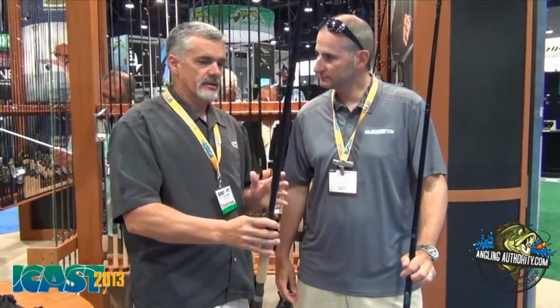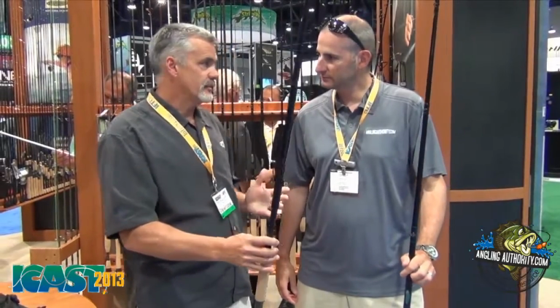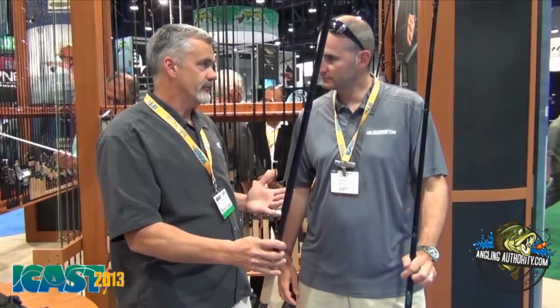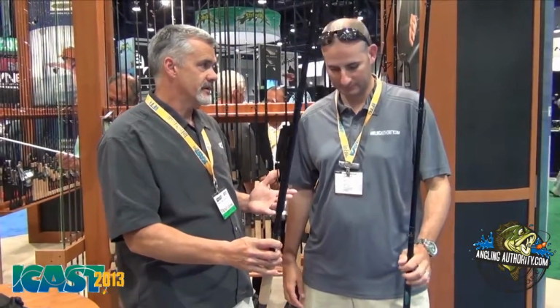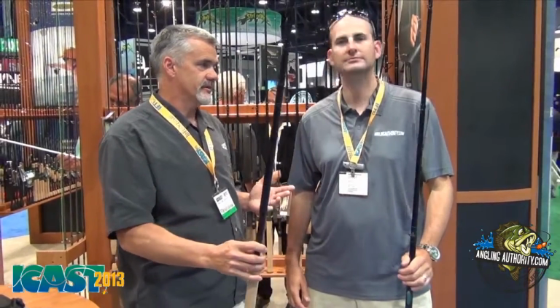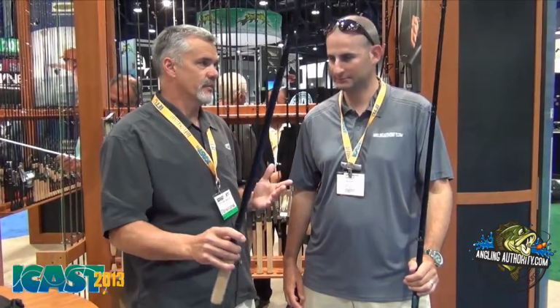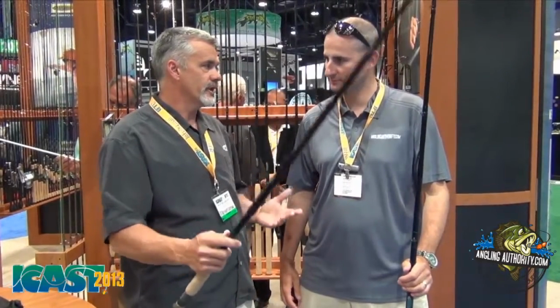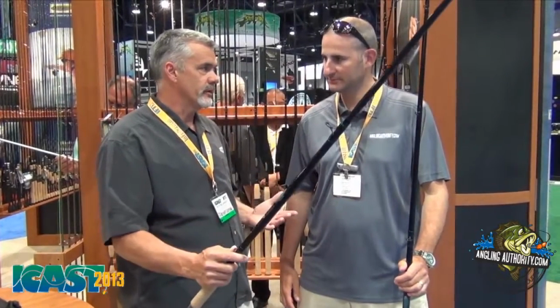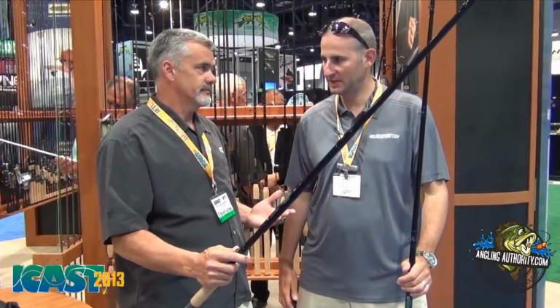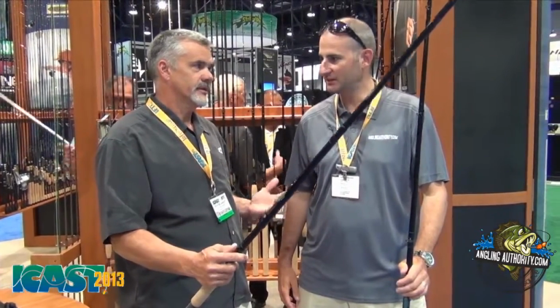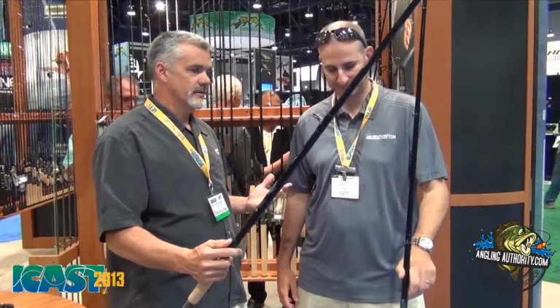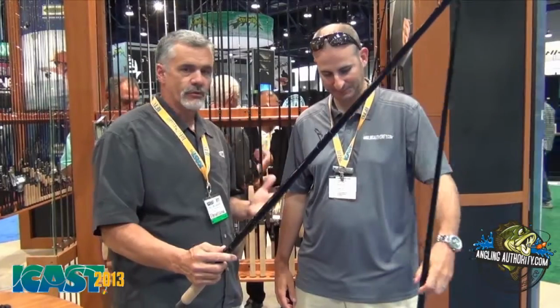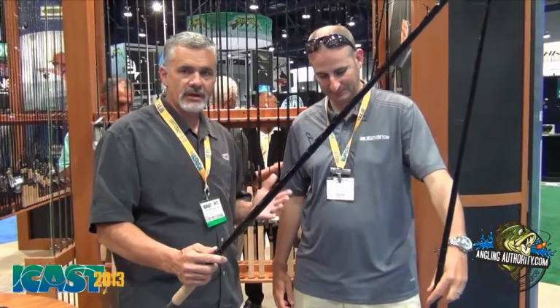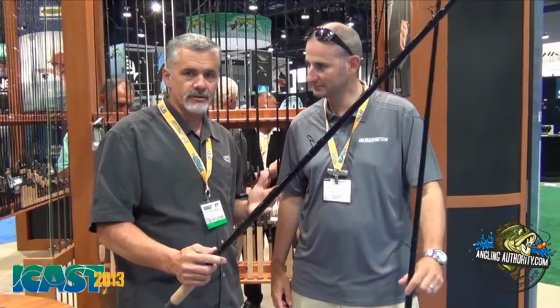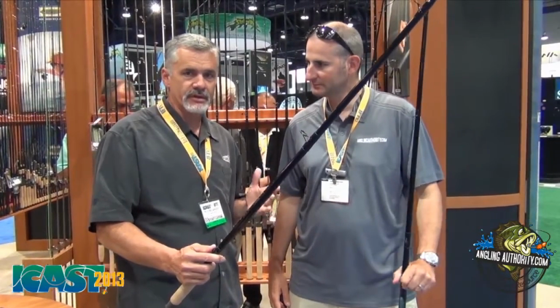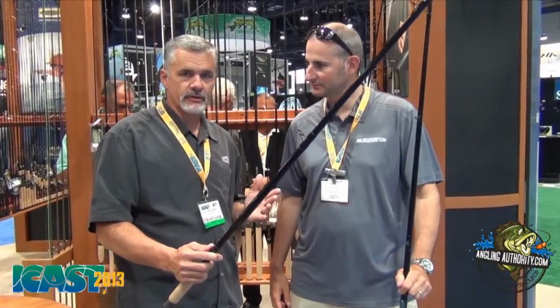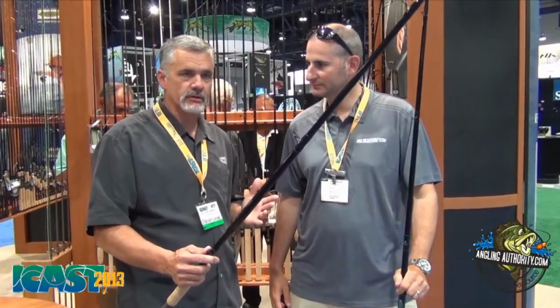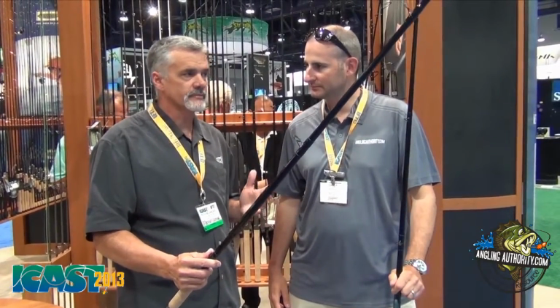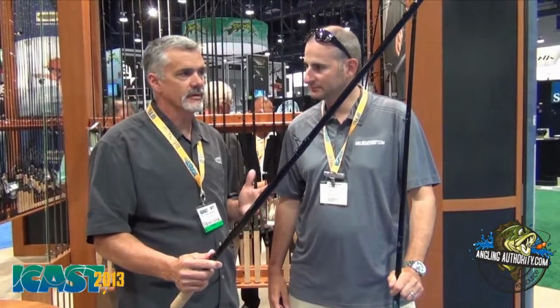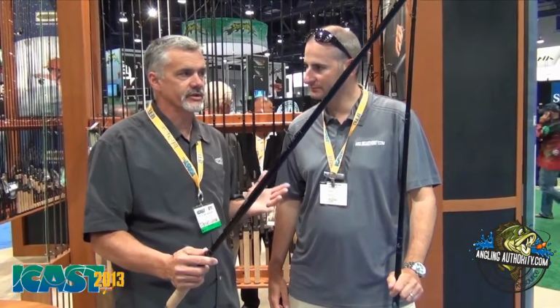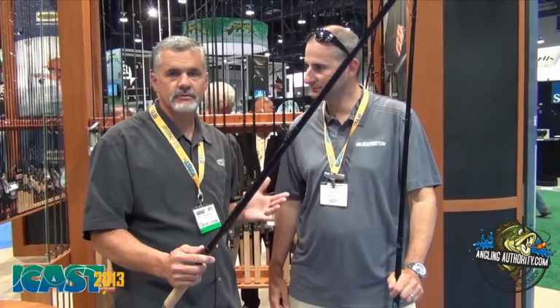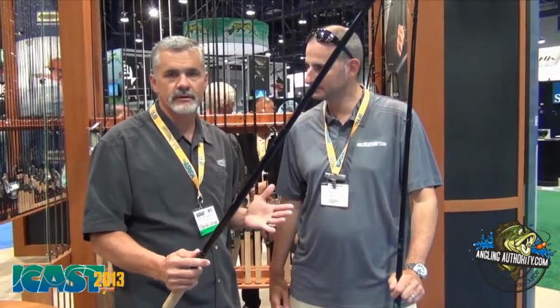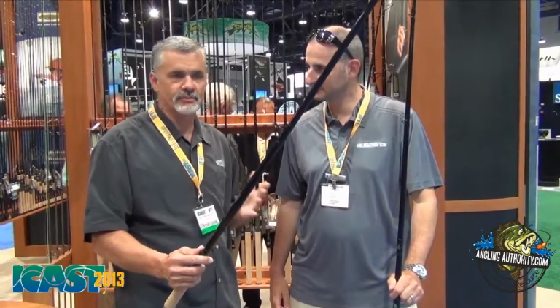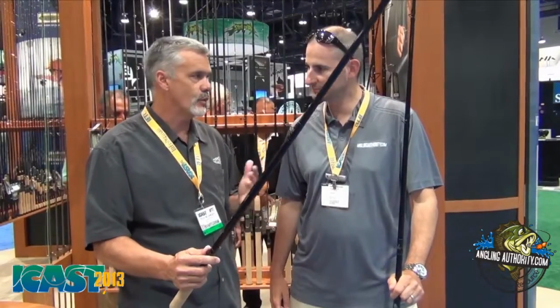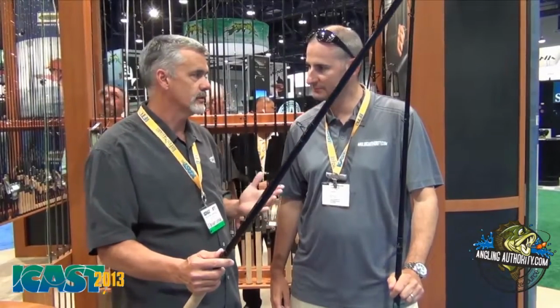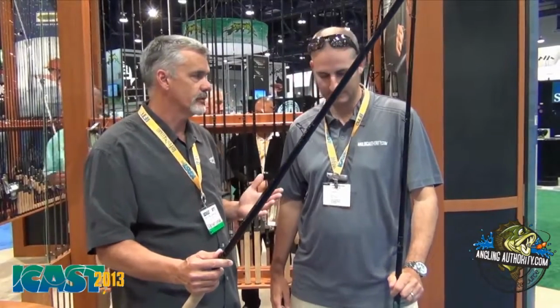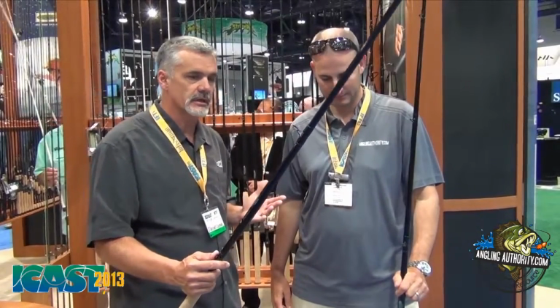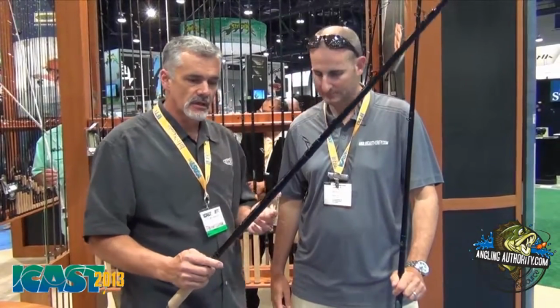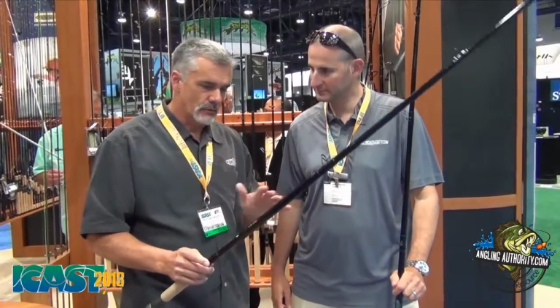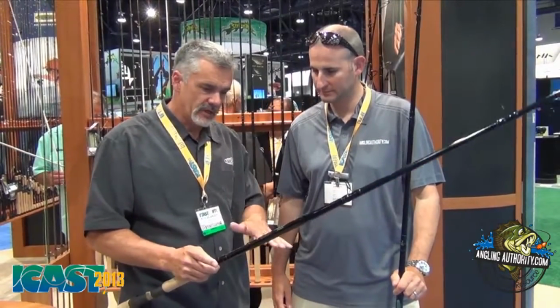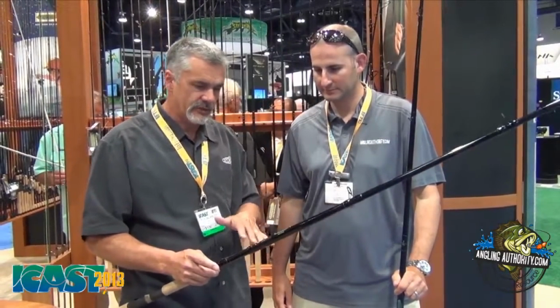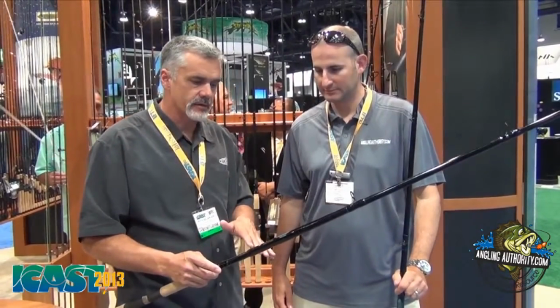The problem with nine foot rods is, what am I going to do with it? The bolt rod lockers don't necessarily hold them. If you have a Suburban, great. Most pickups won't hold a nine foot rod.